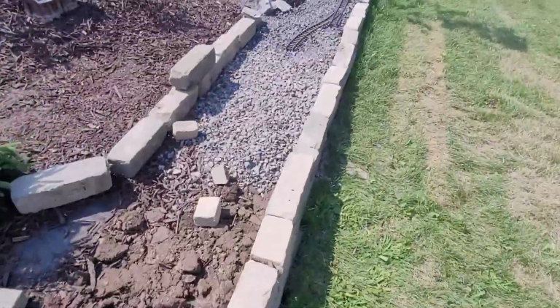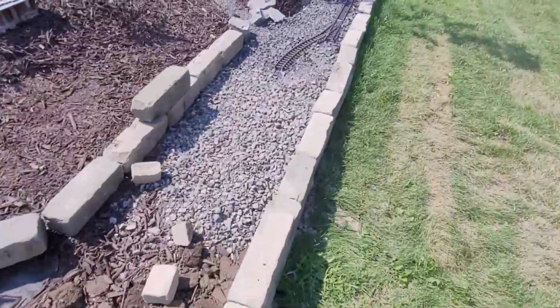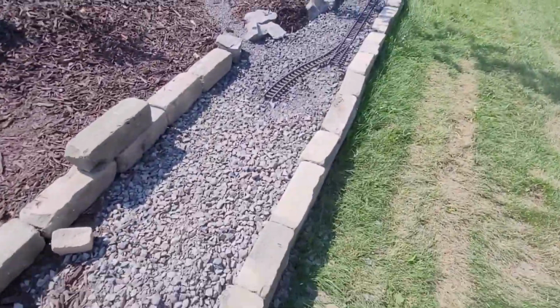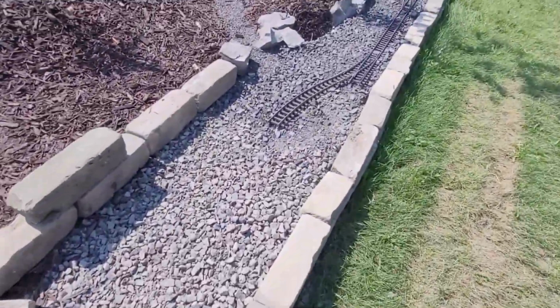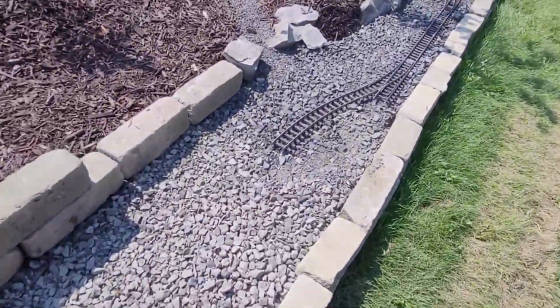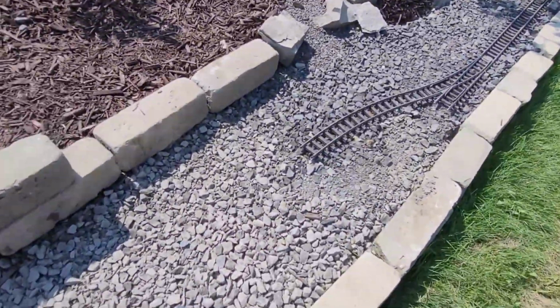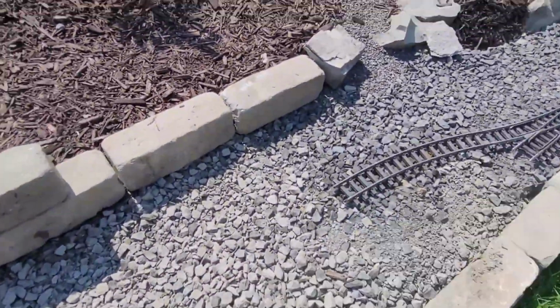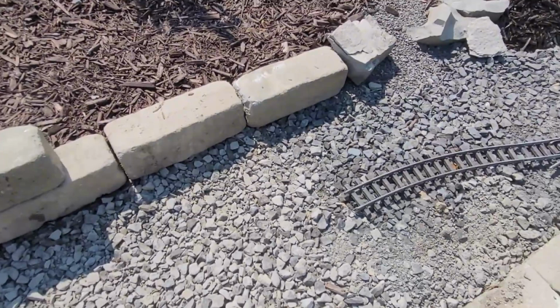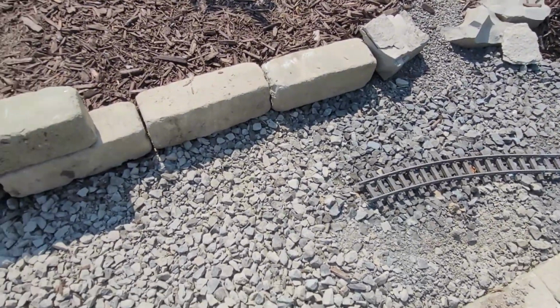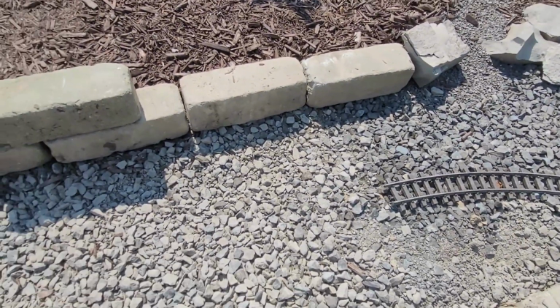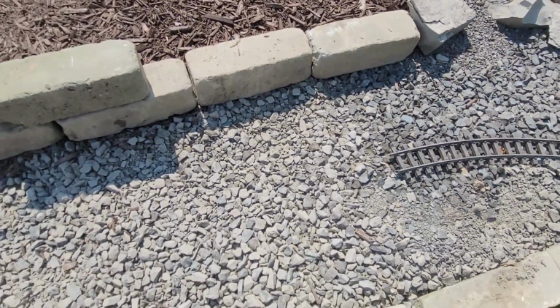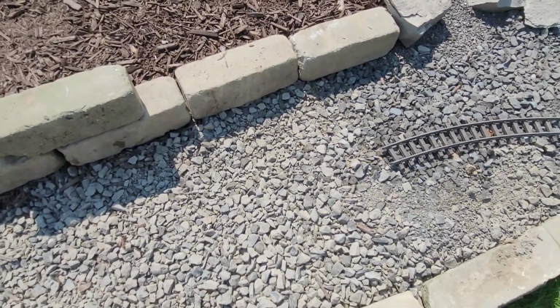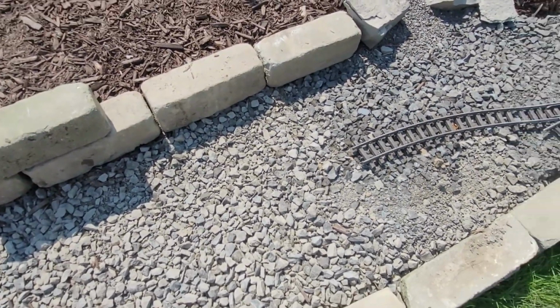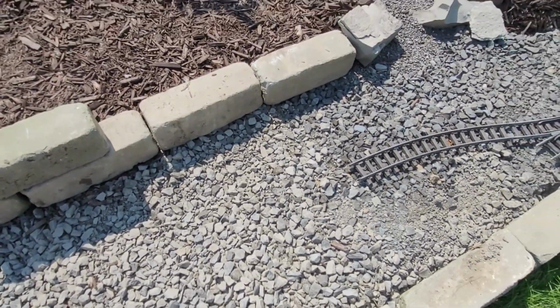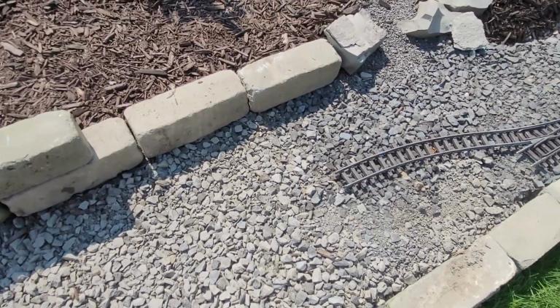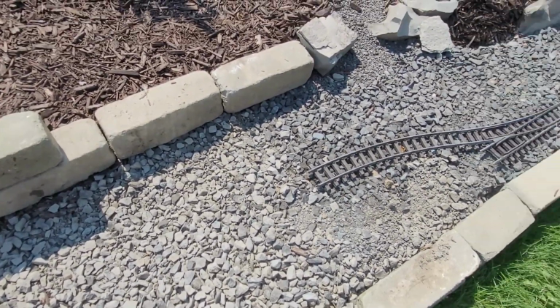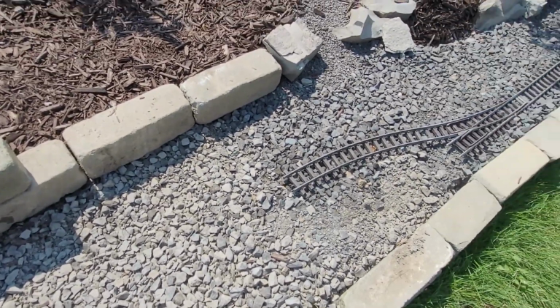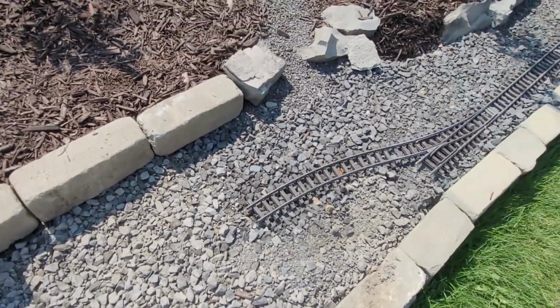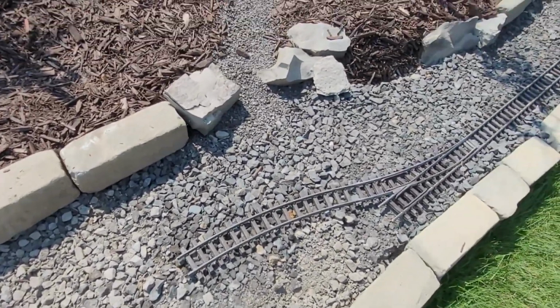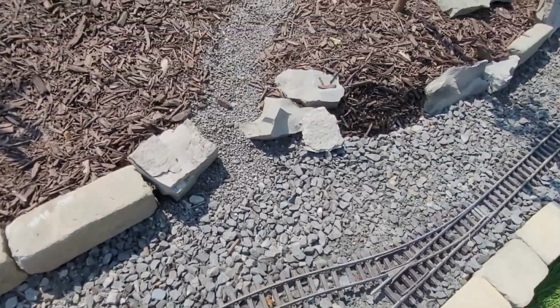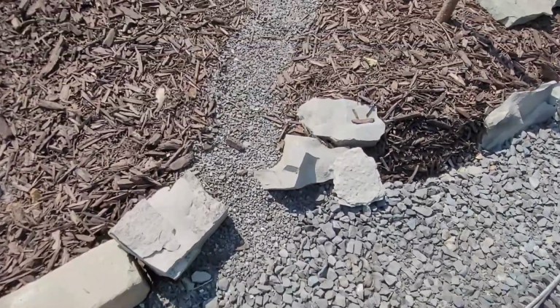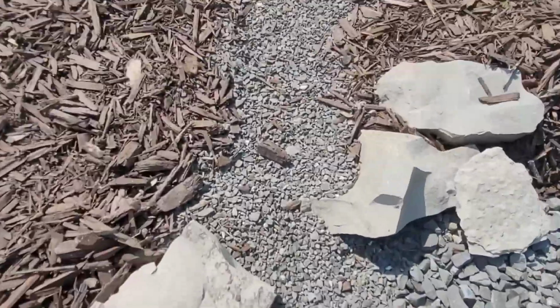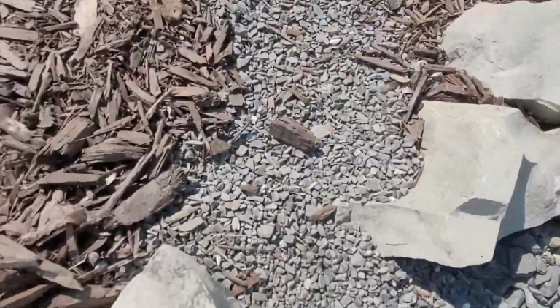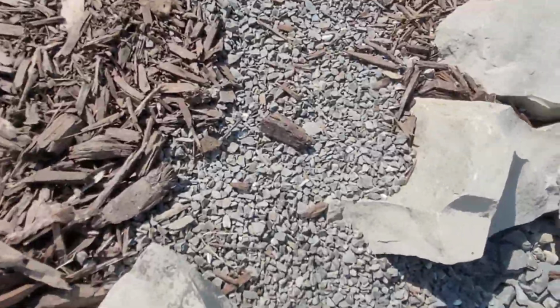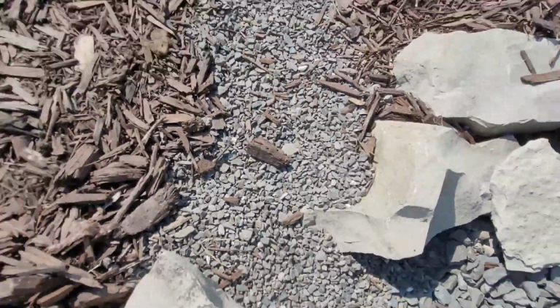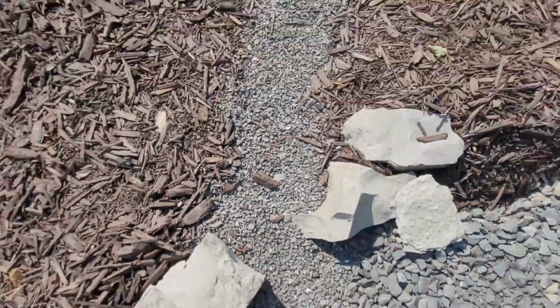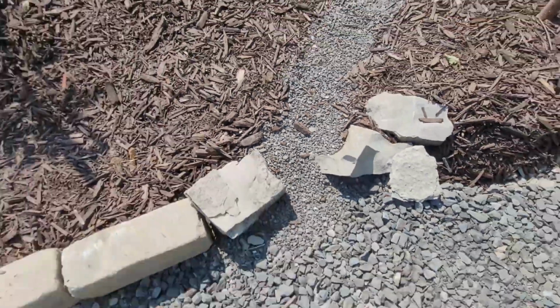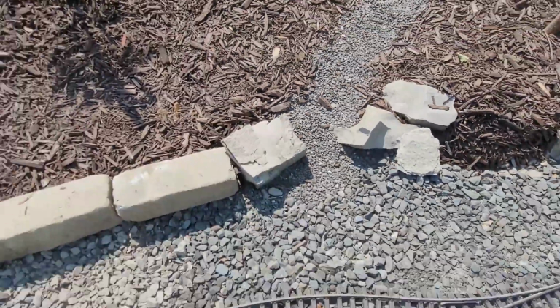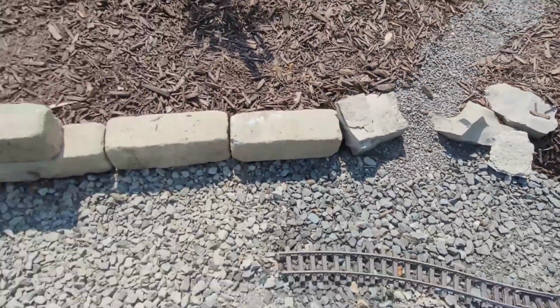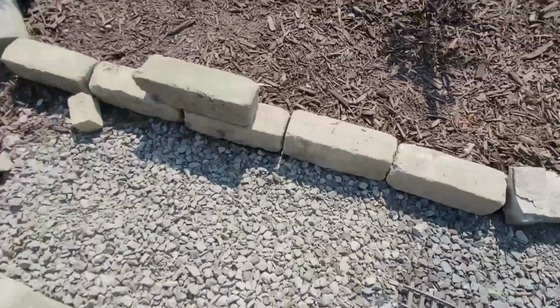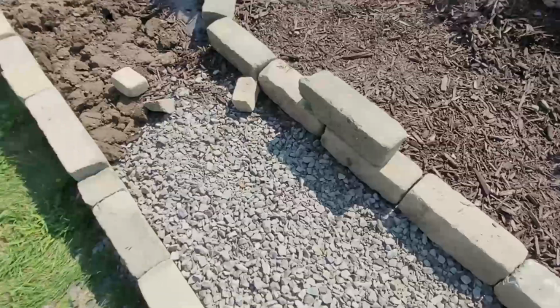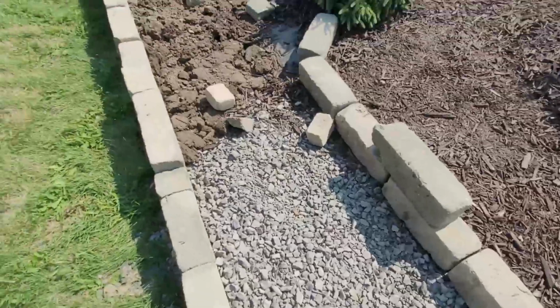This is the gravel we're using — three-quarter inch crusher run, just for good drainage. And then I think I might continue and put the quarter-inch chip on top, but I'm not a hundred percent sure yet.